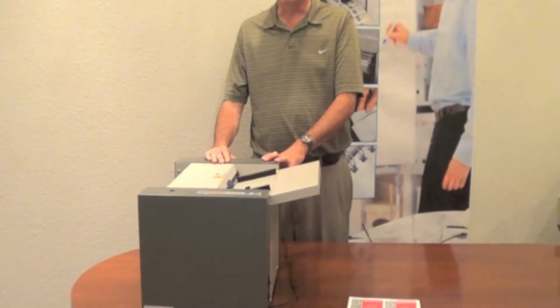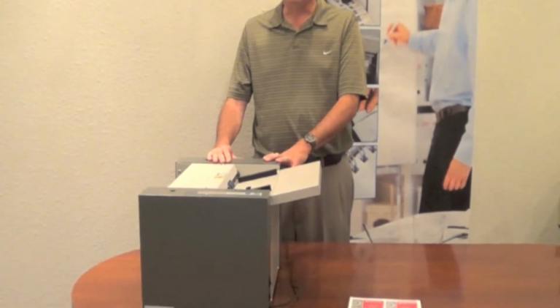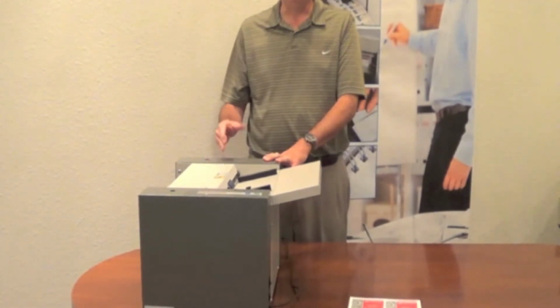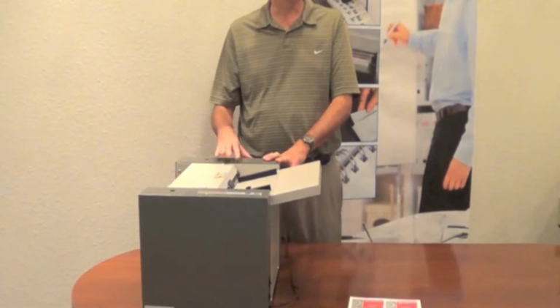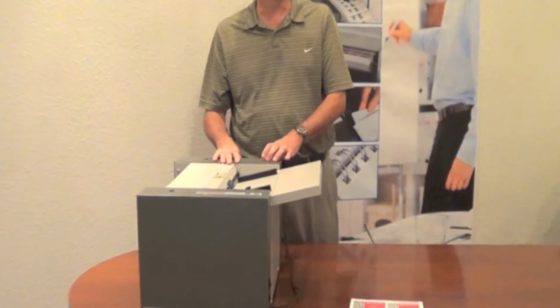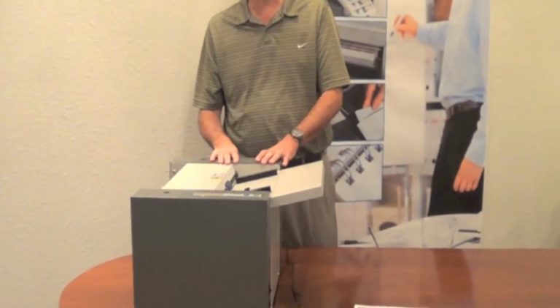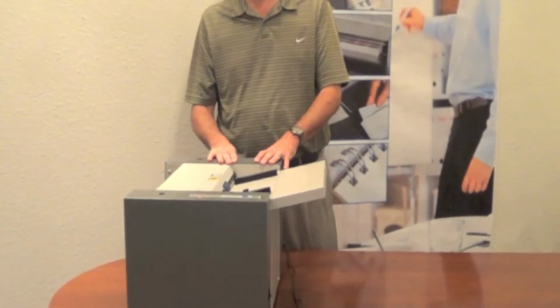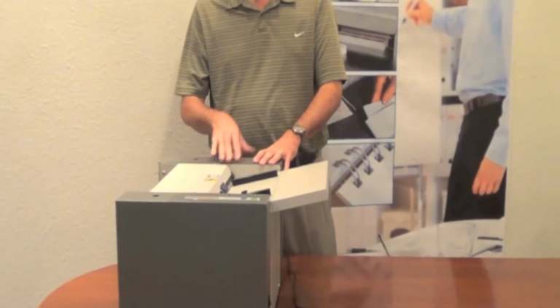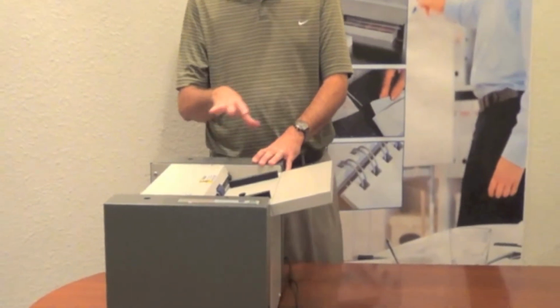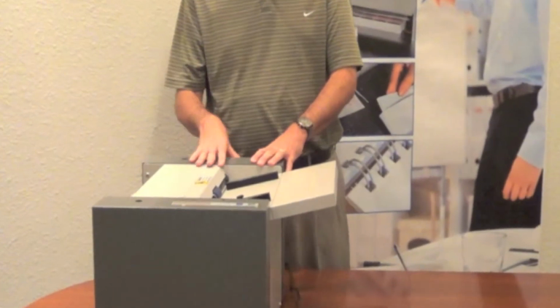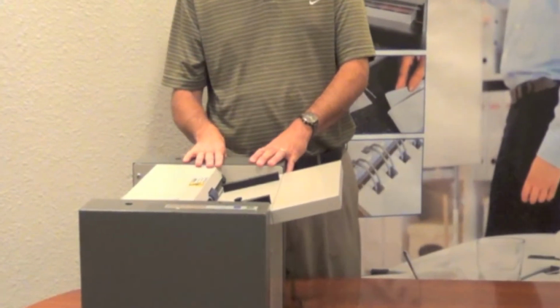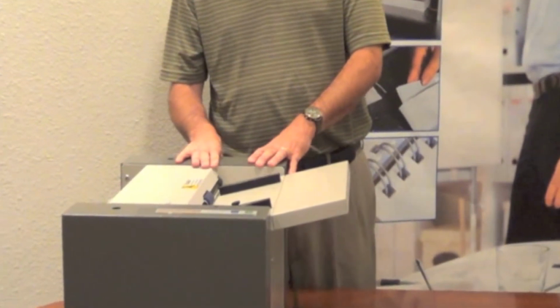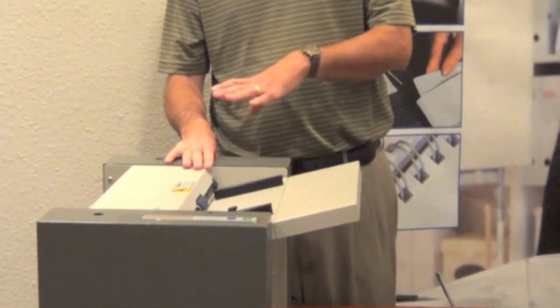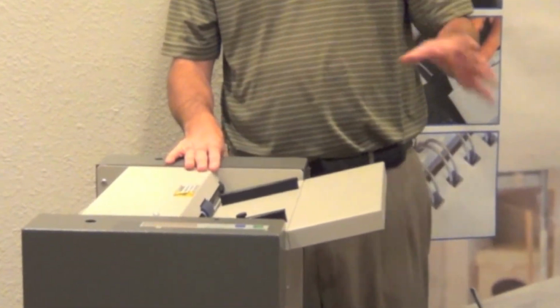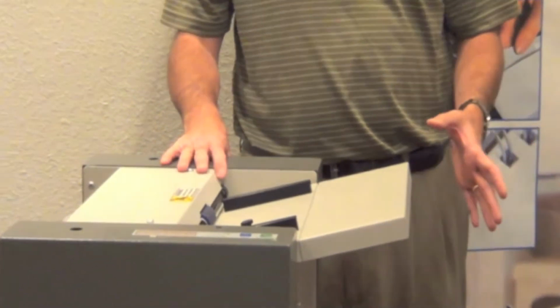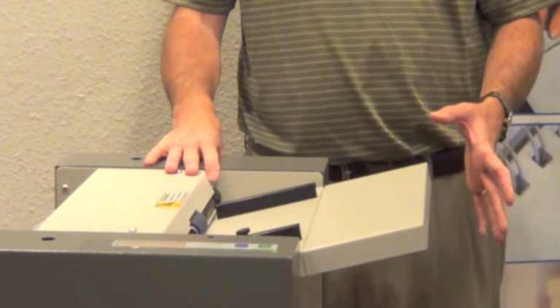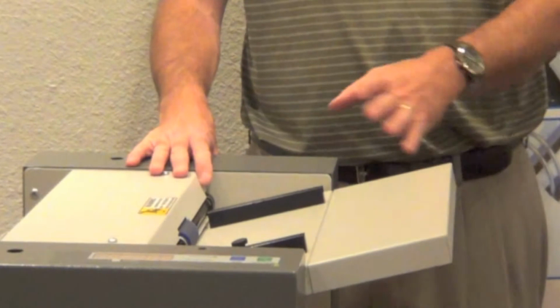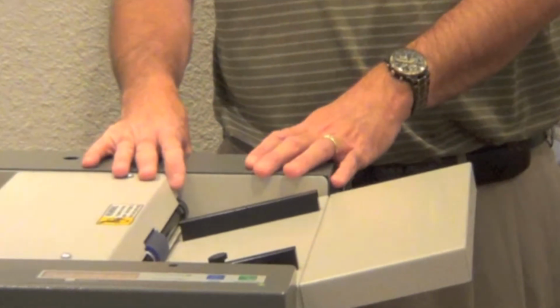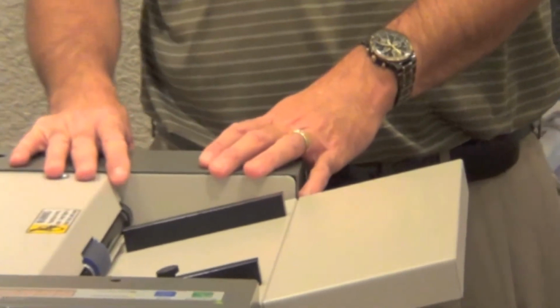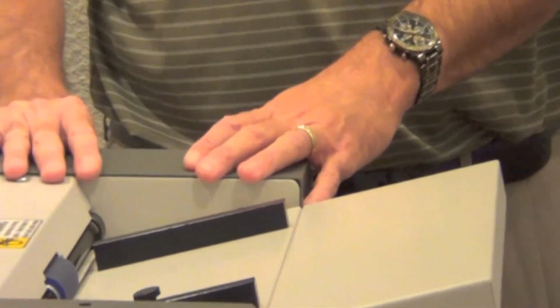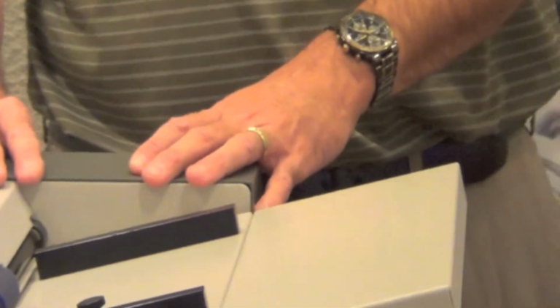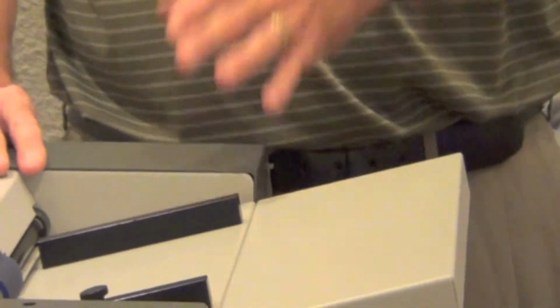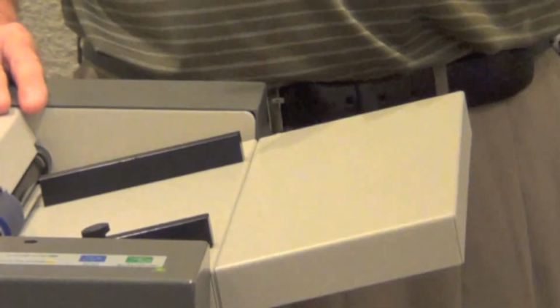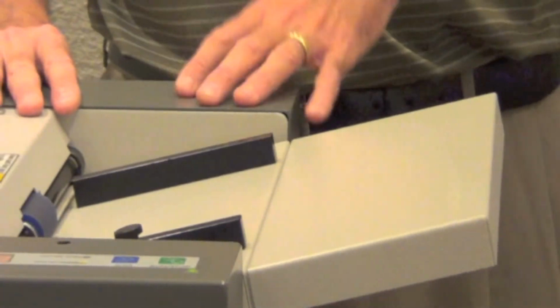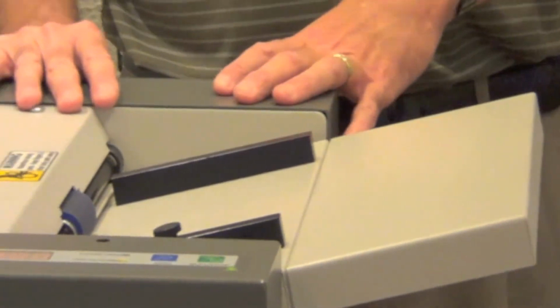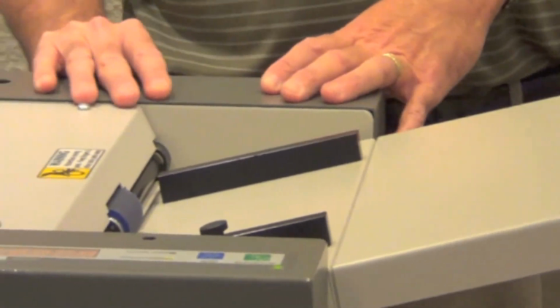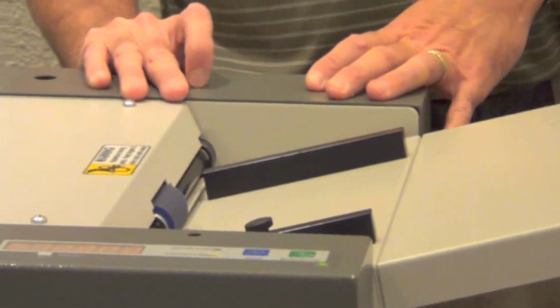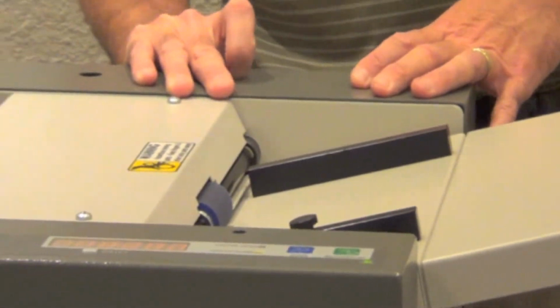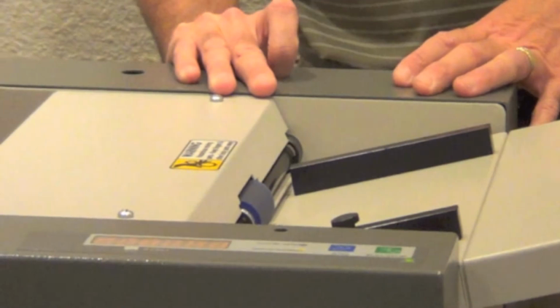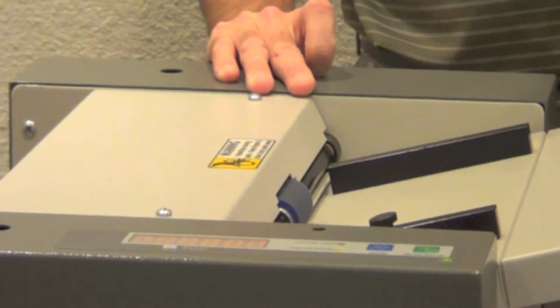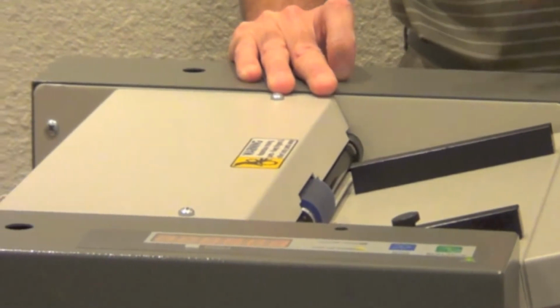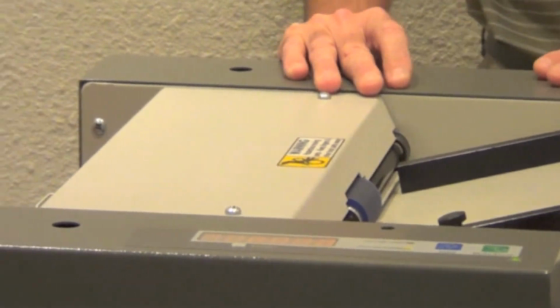A lot of the competitors out there have a much more complex operating system, and you have to do different selections for different types of cuts to be done. This machine is purely for cutting business cards for you. It's simply load to go.